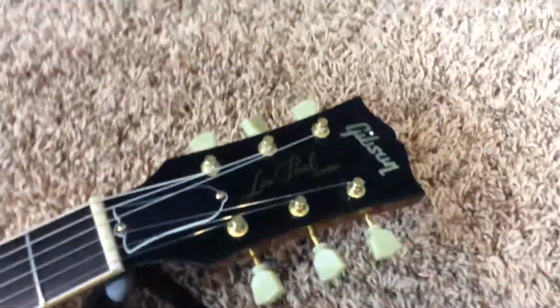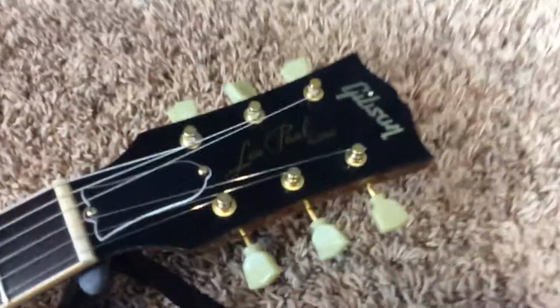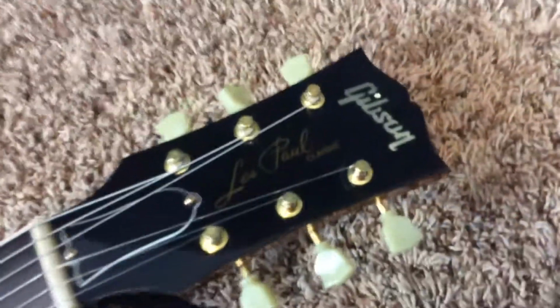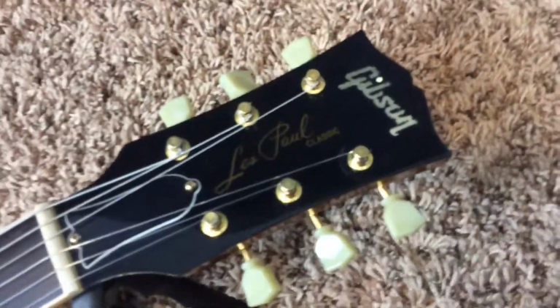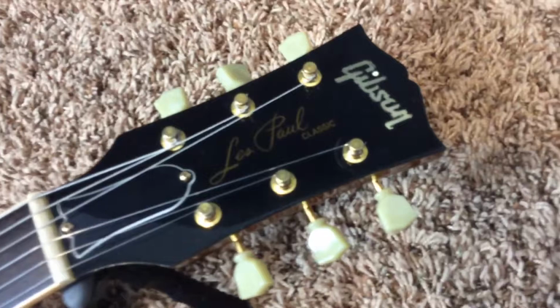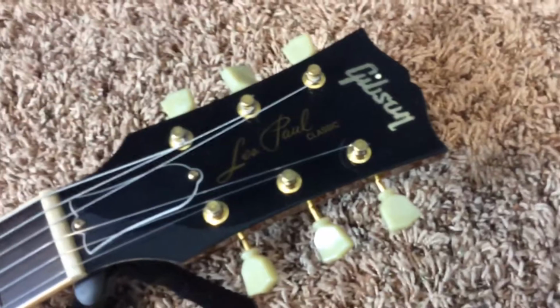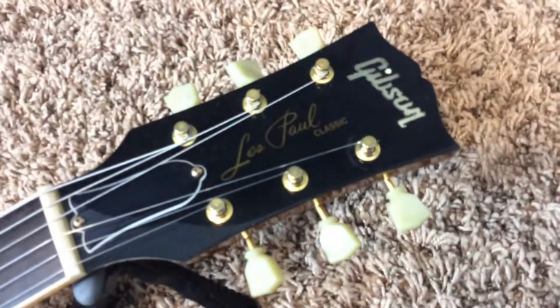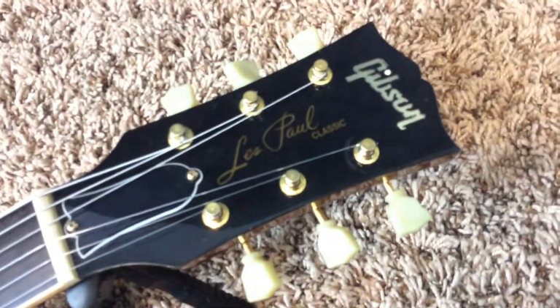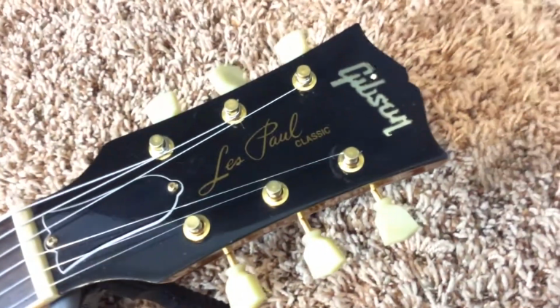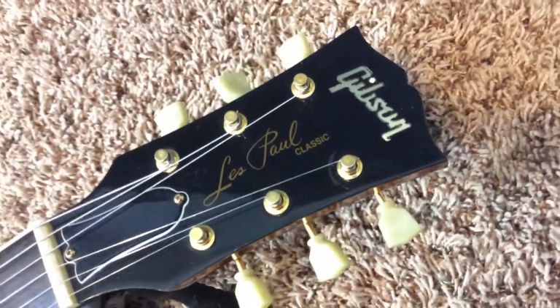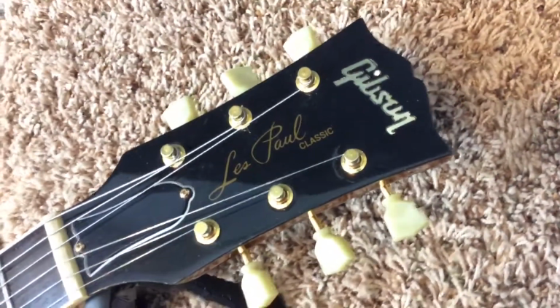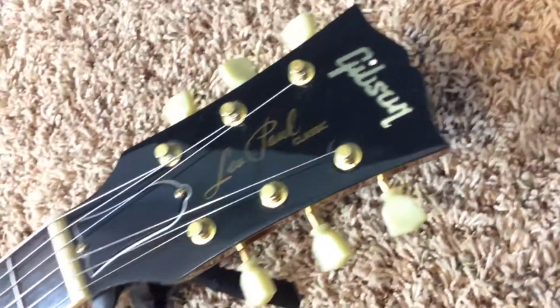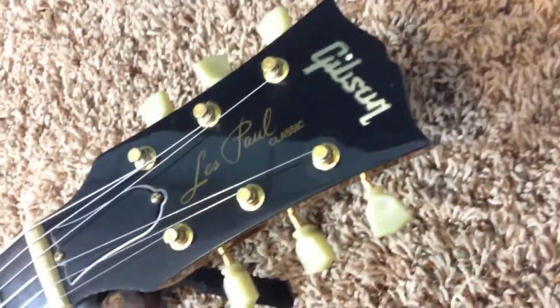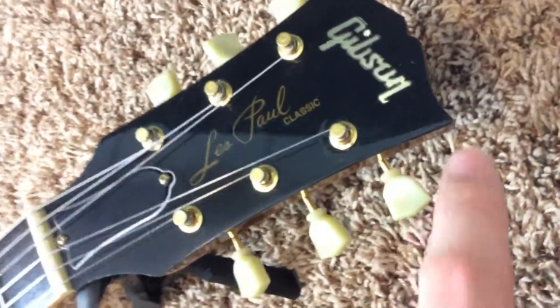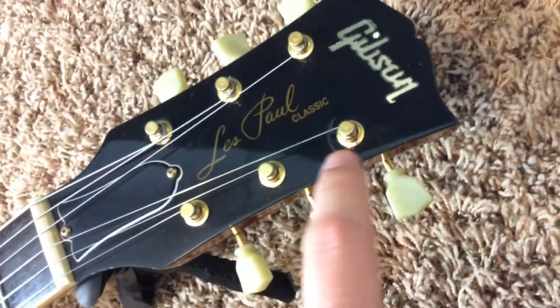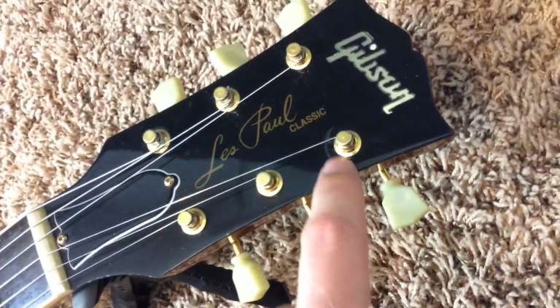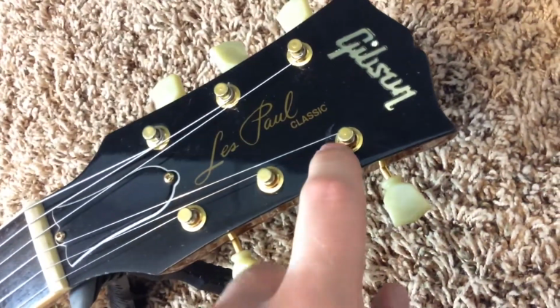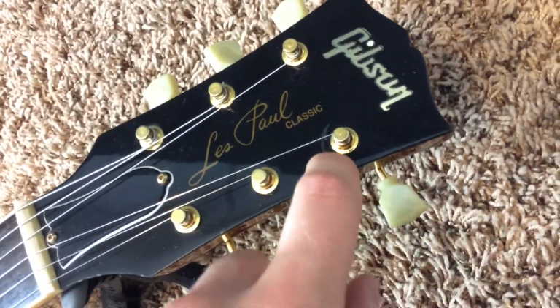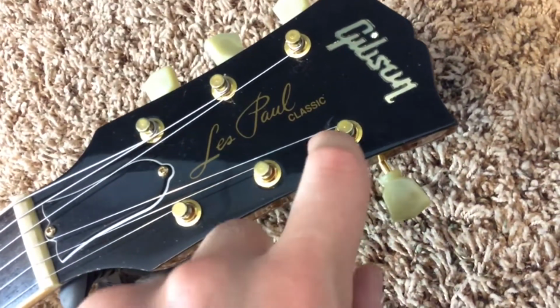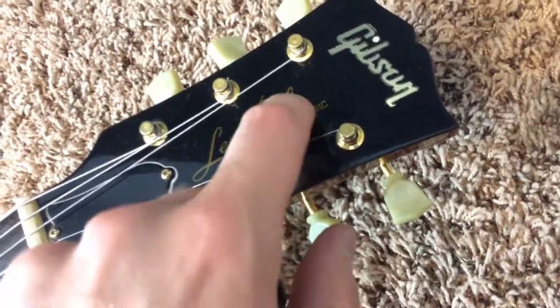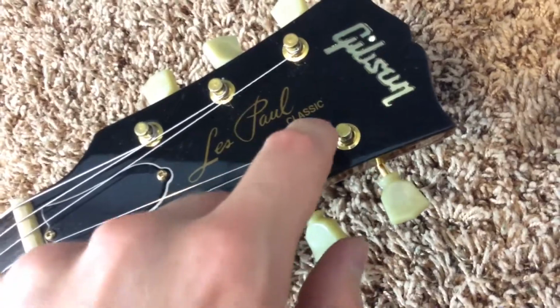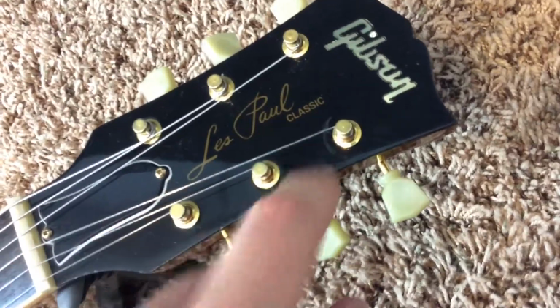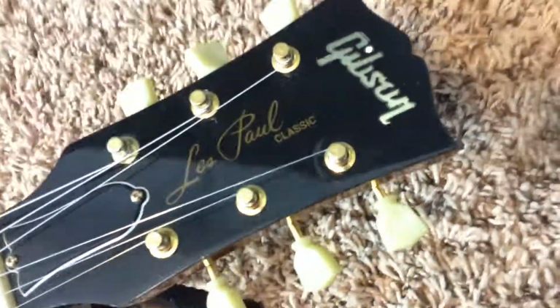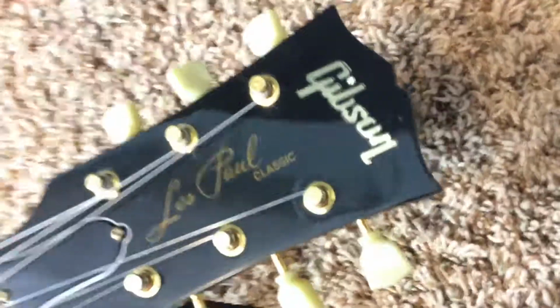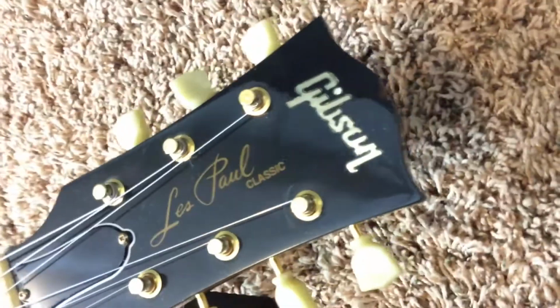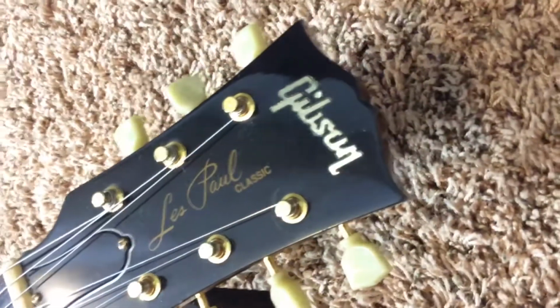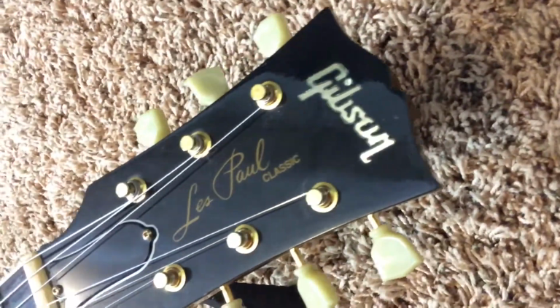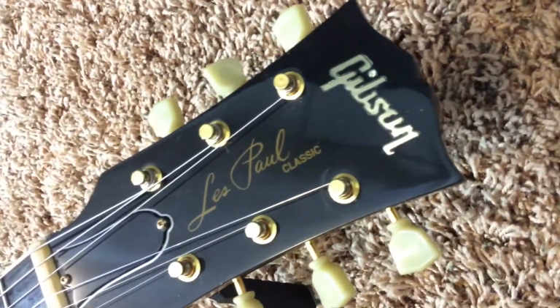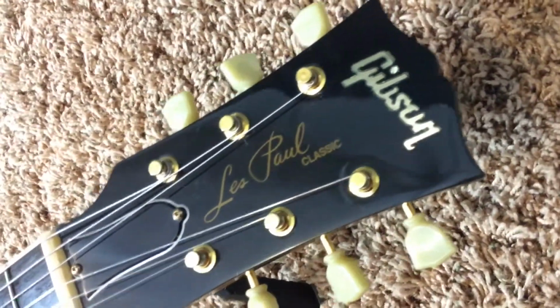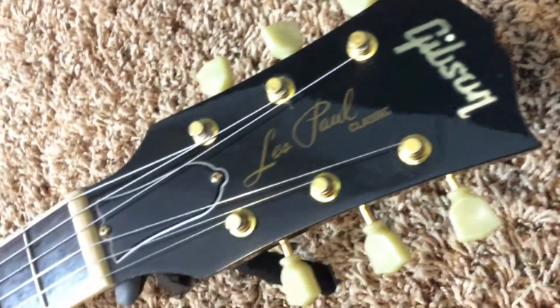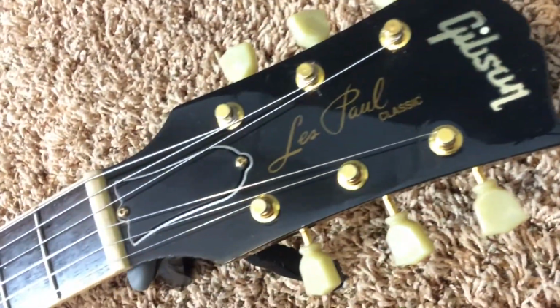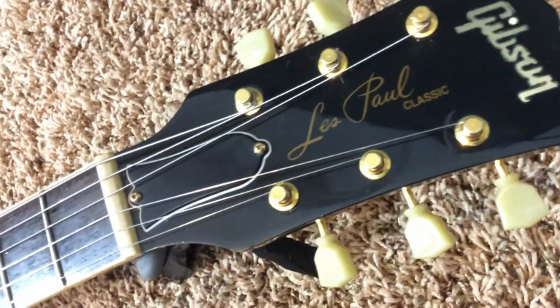The headstock, I've now cleaned it up. It's not dusty. You do have some string scratch right there, but besides that, the rest of it's fairly clean.